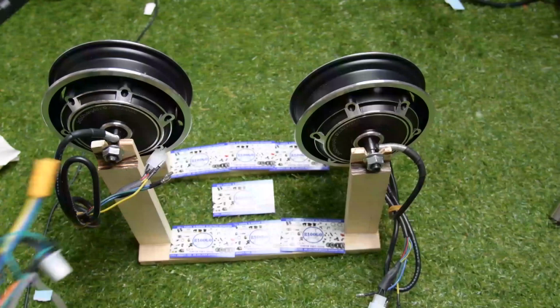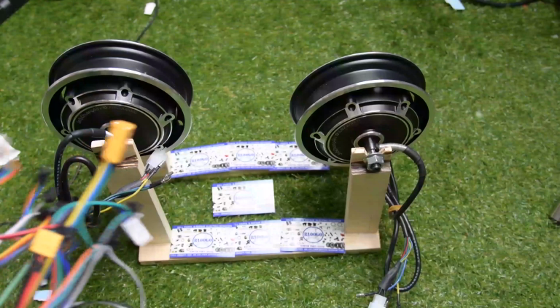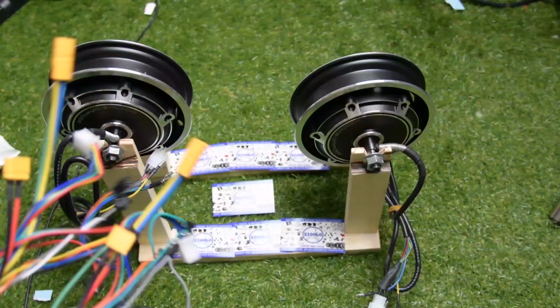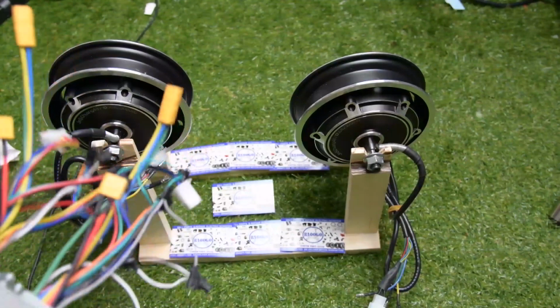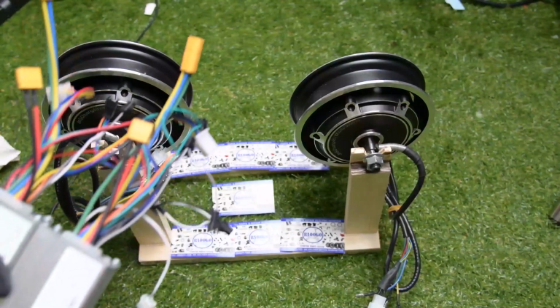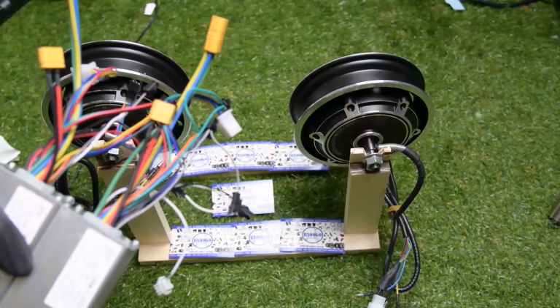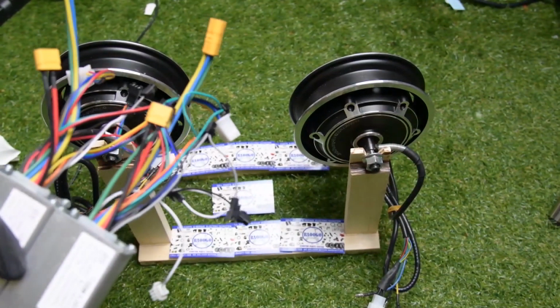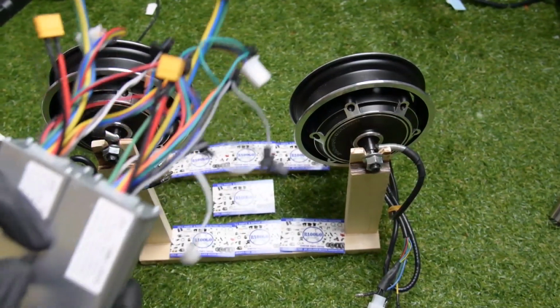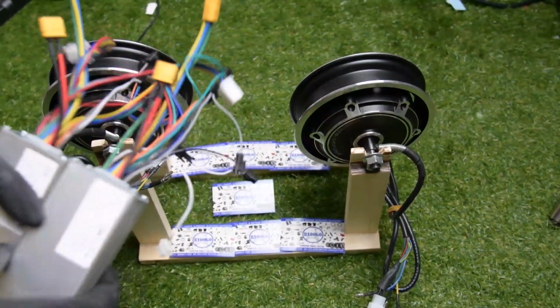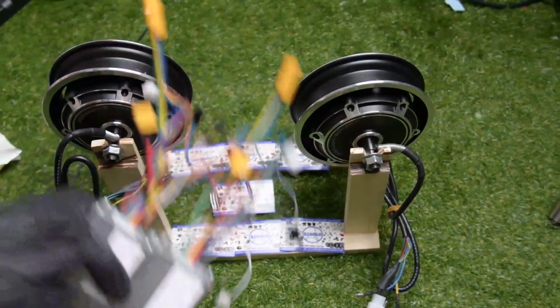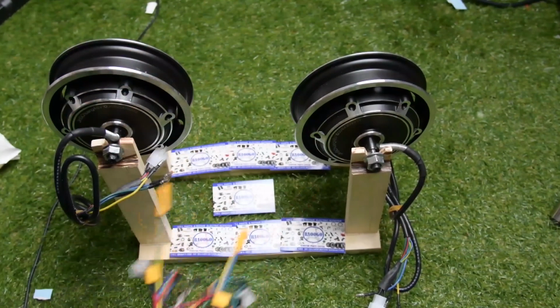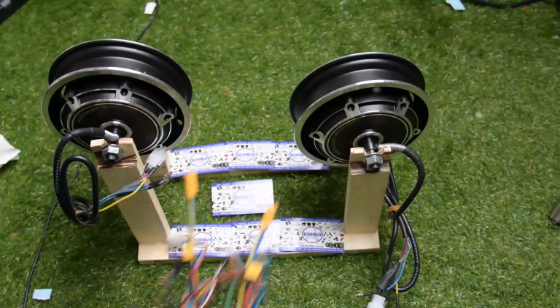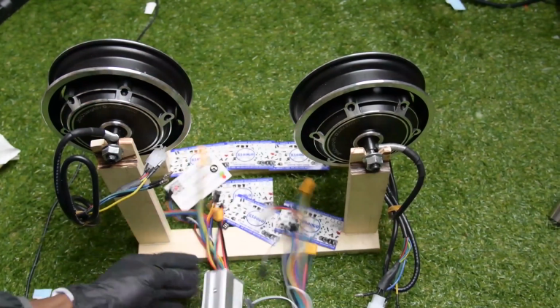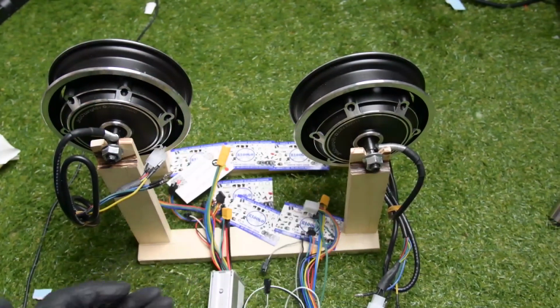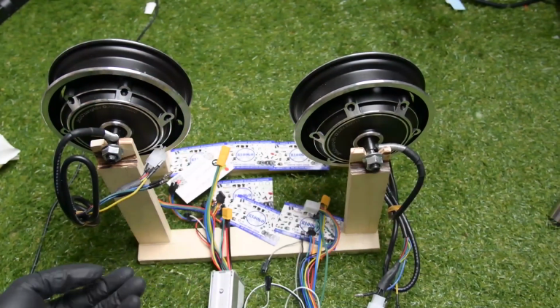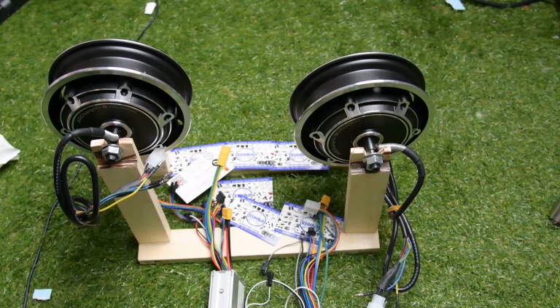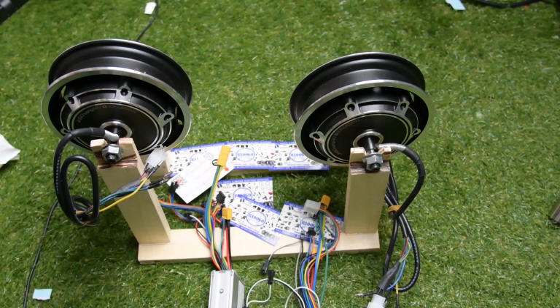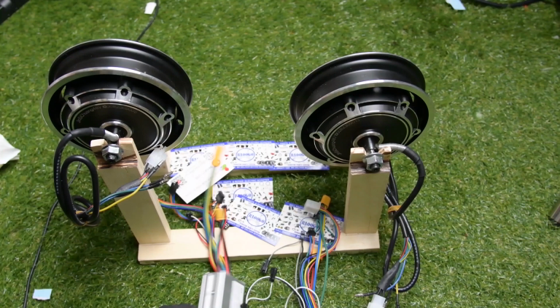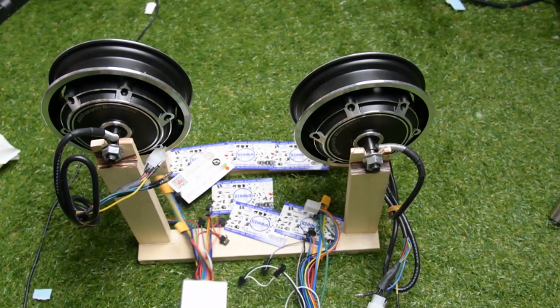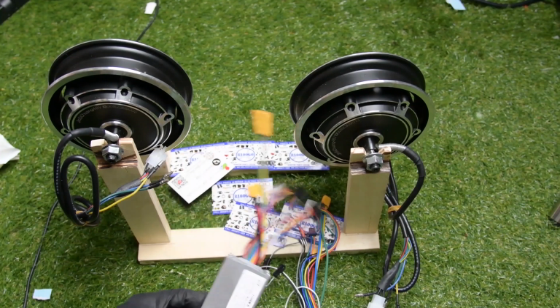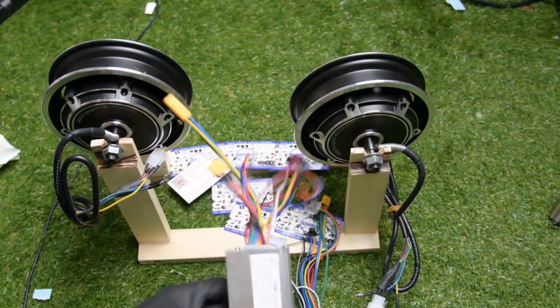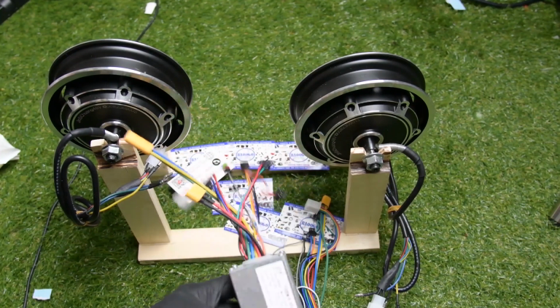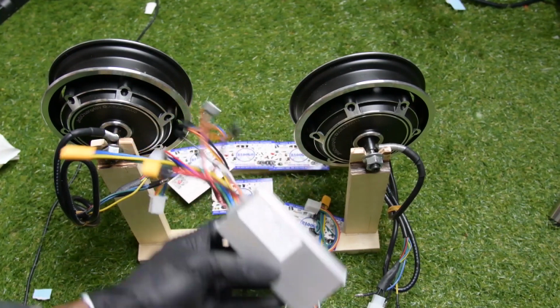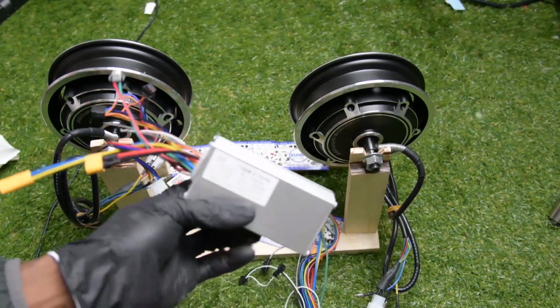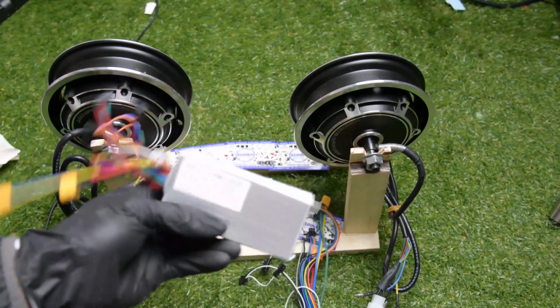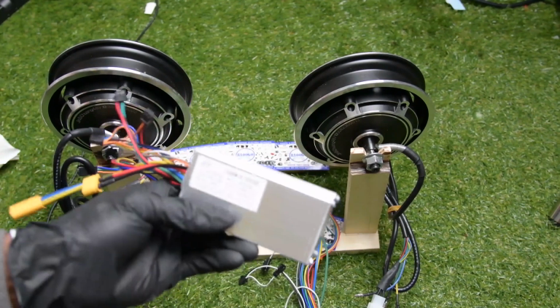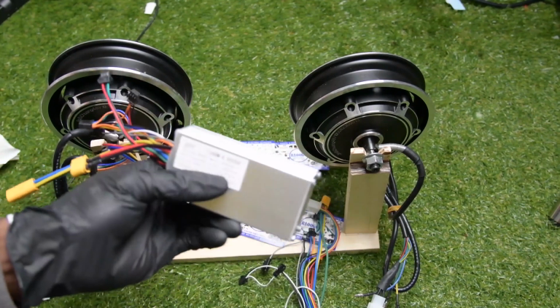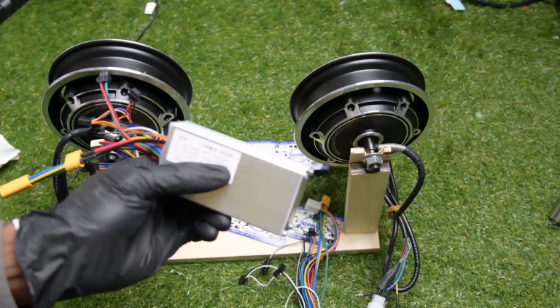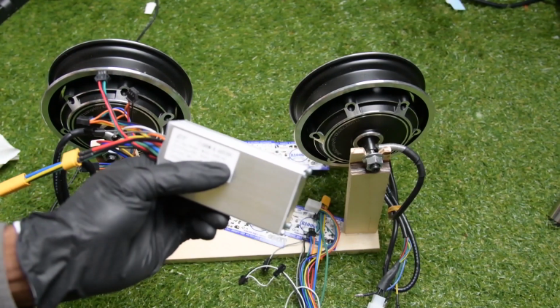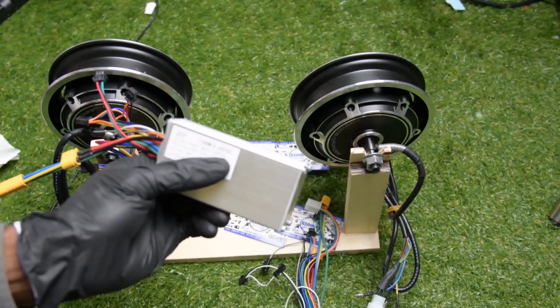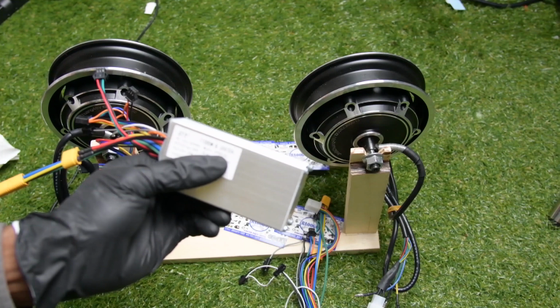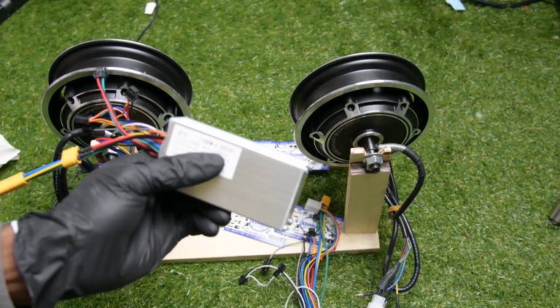Hi, welcome to Ravago. Today I'm going to show you how you can connect the 60 volt controller to your electric scooter.